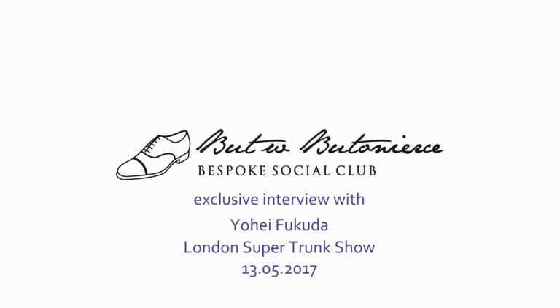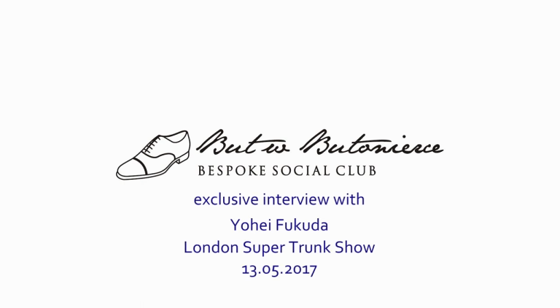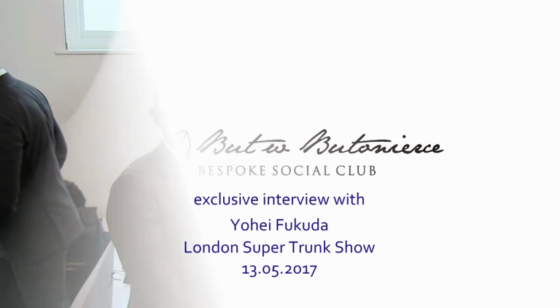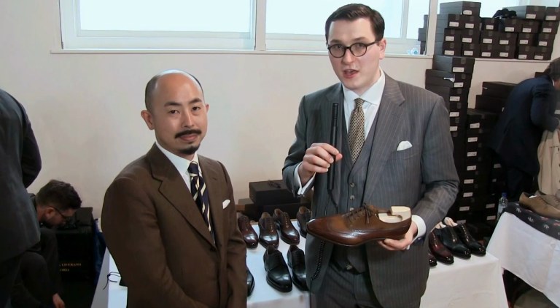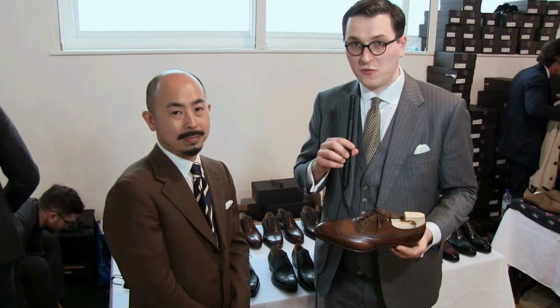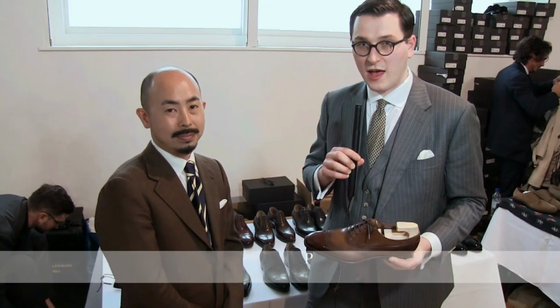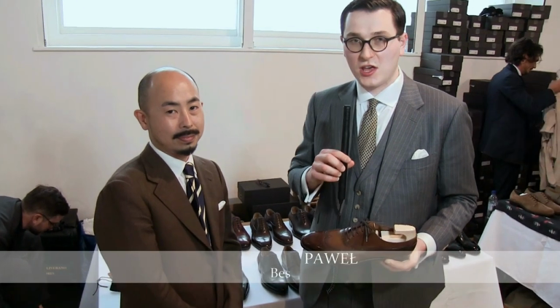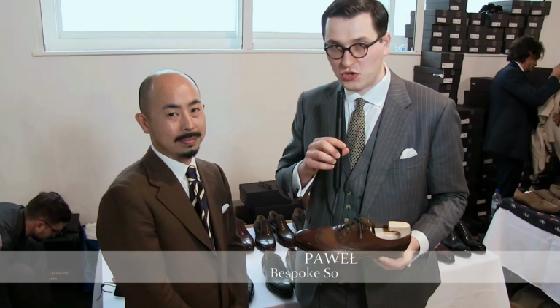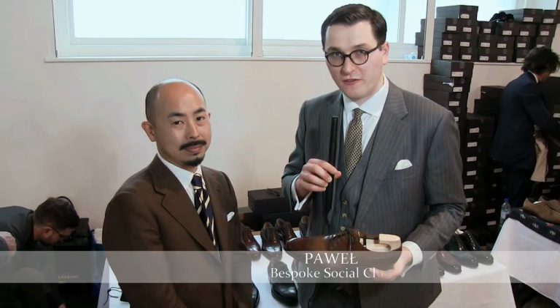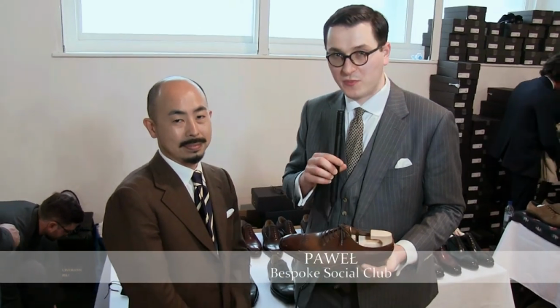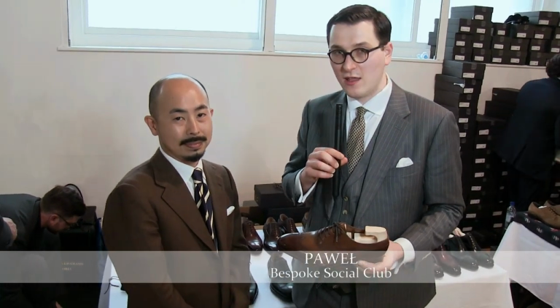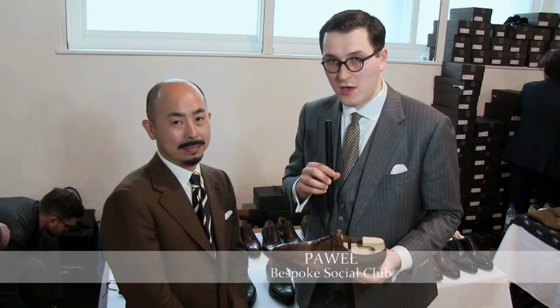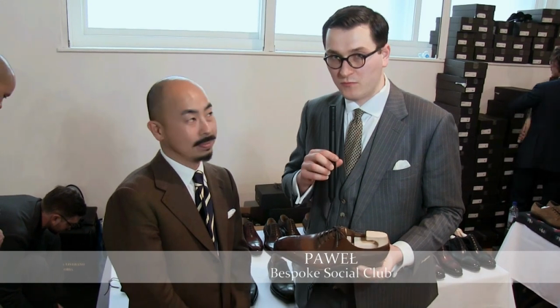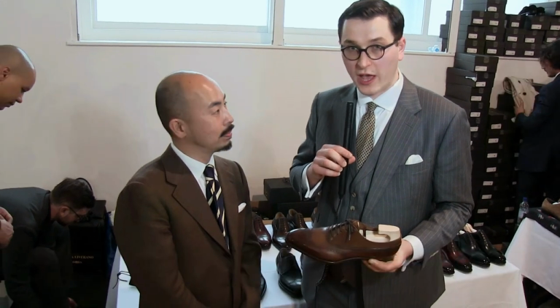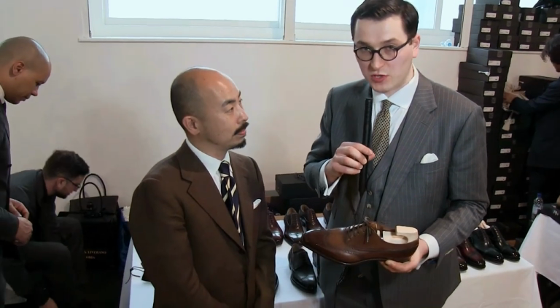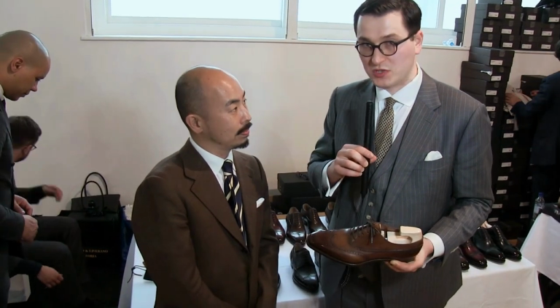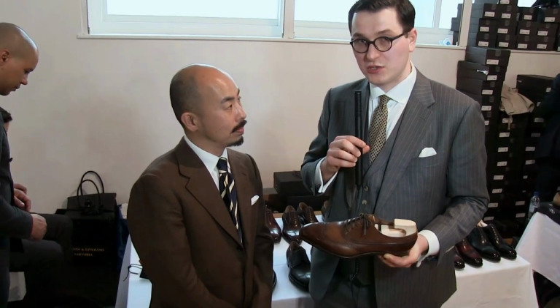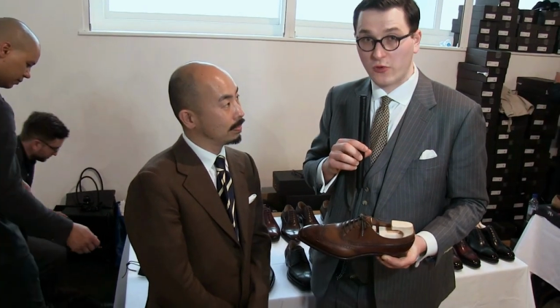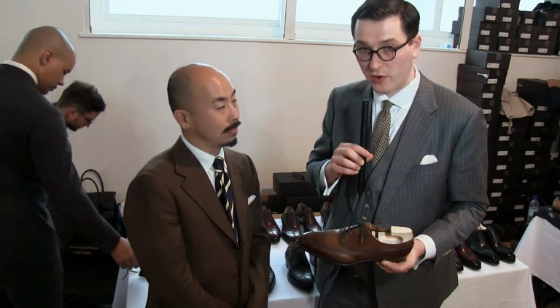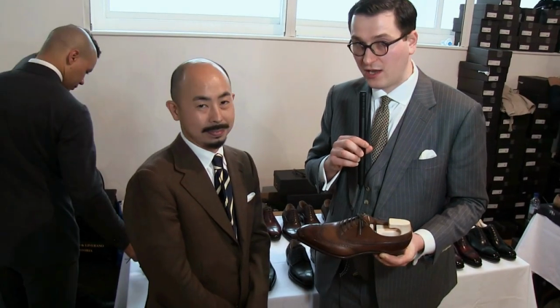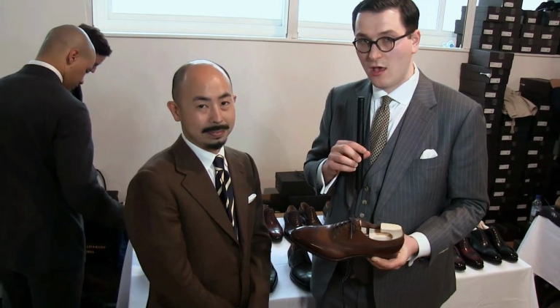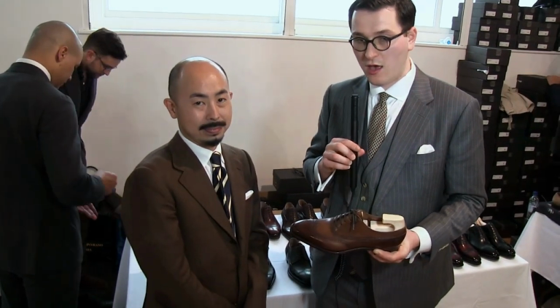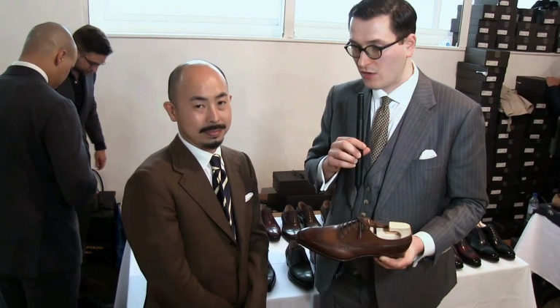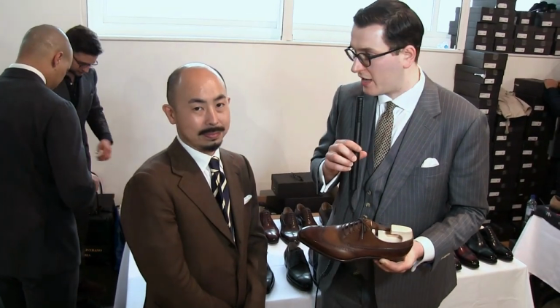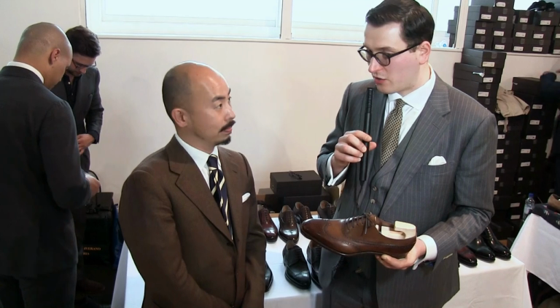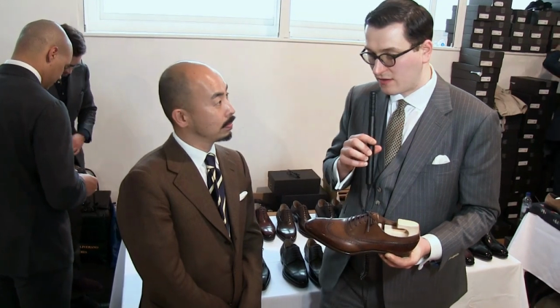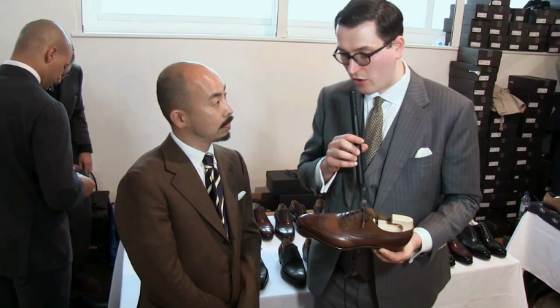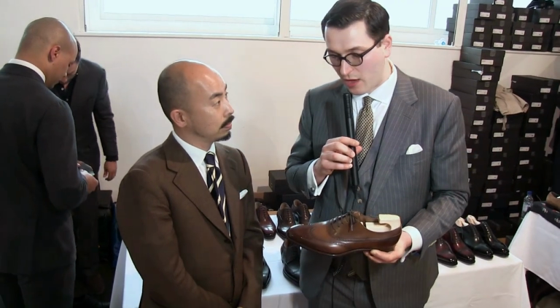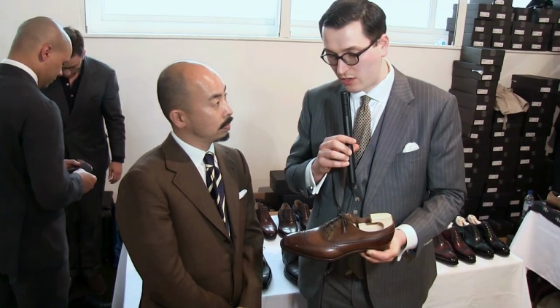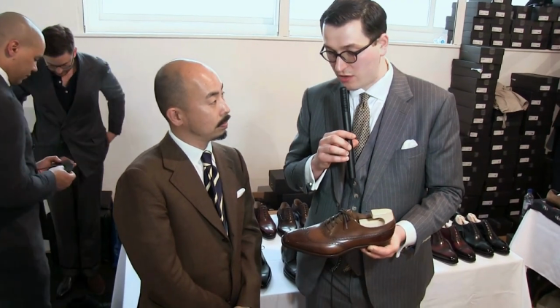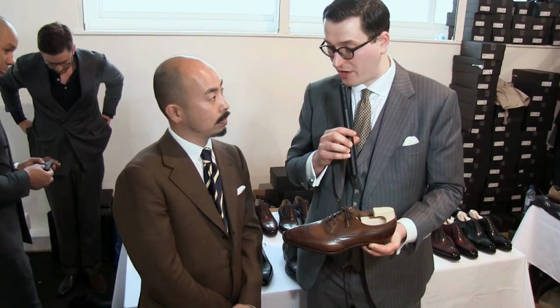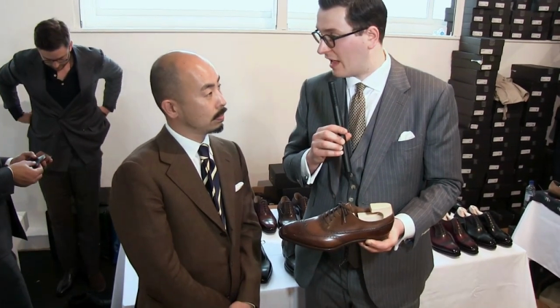I'm here with Yohei Fukuda, a shoemaker from Japan, who came to introduce his new ready-to-wear line. Yohei, can you tell us a little more about your ready-to-wear line?